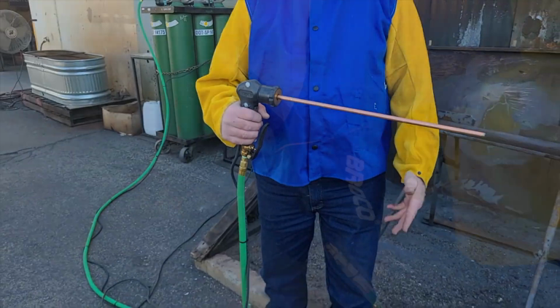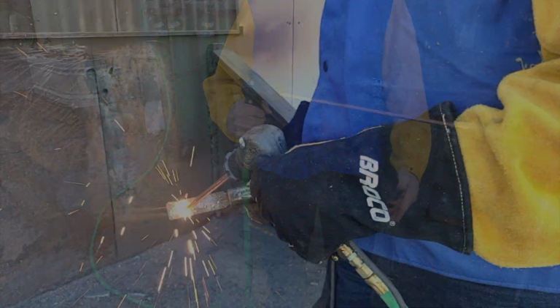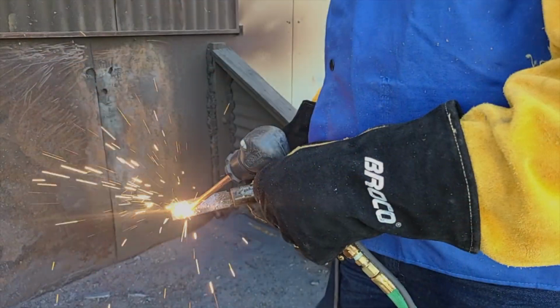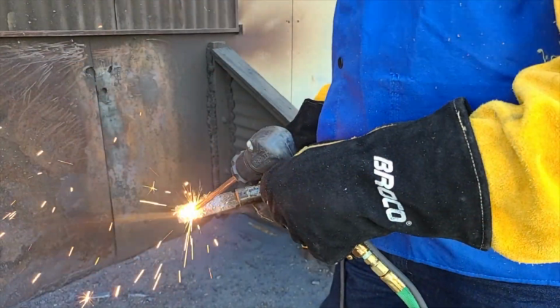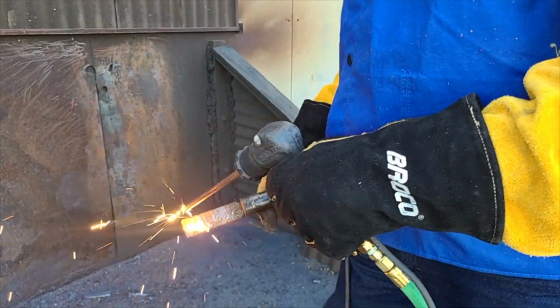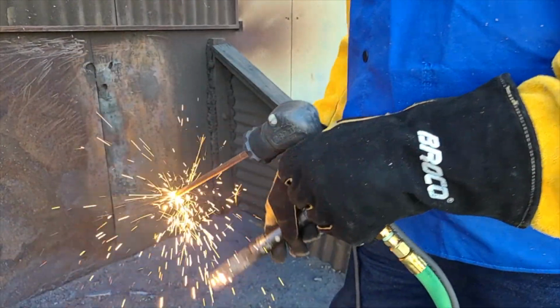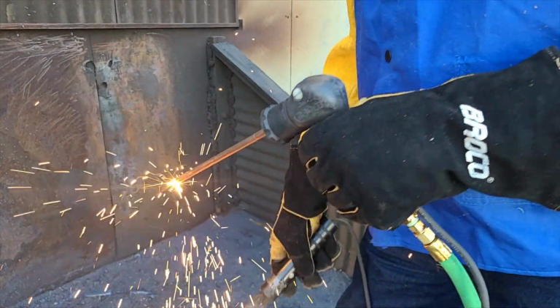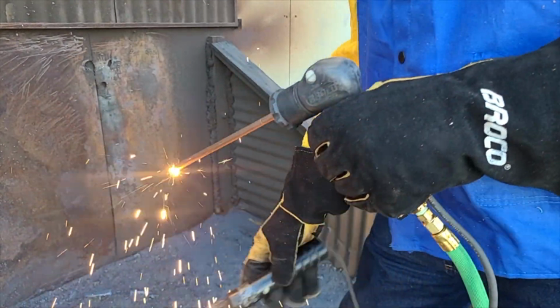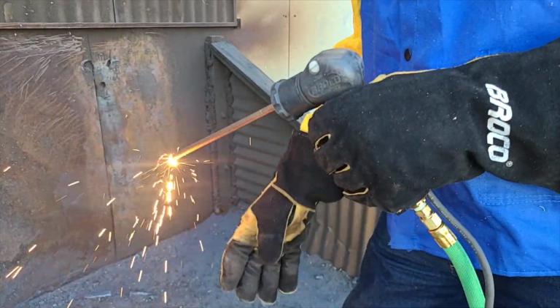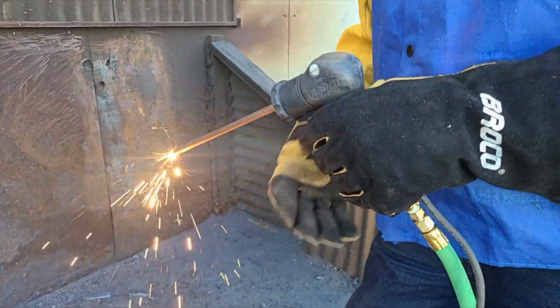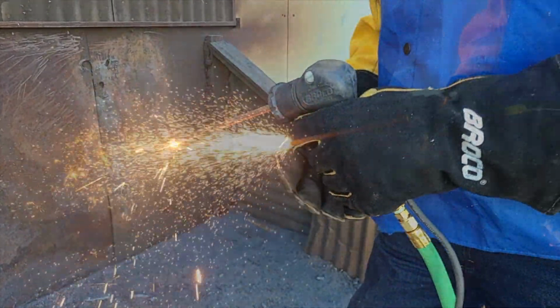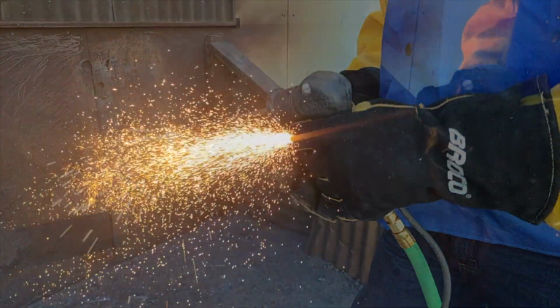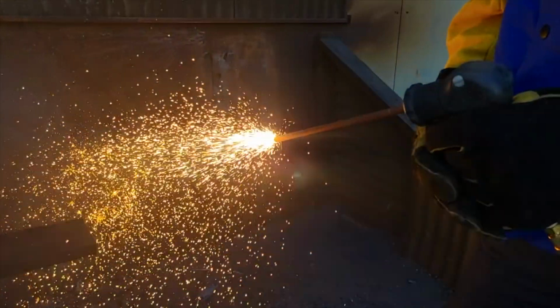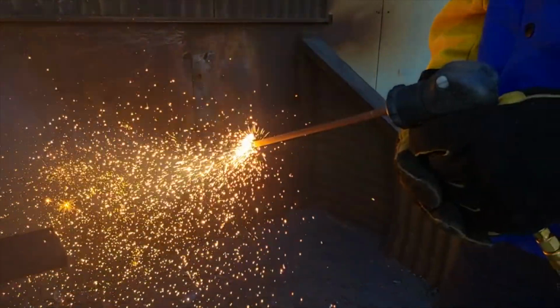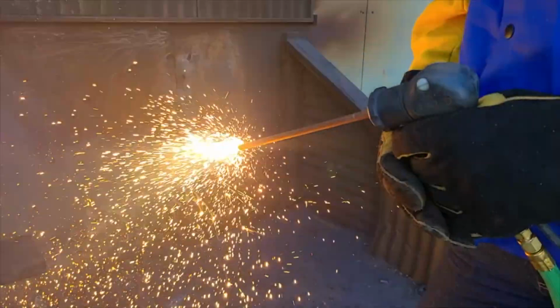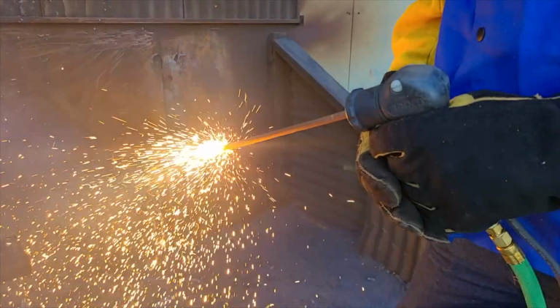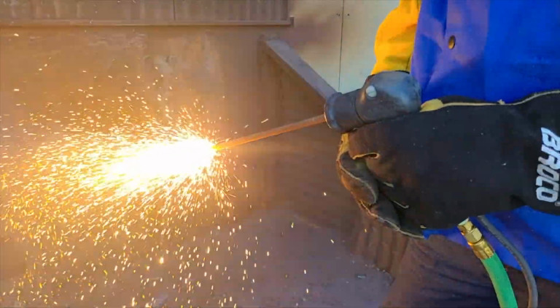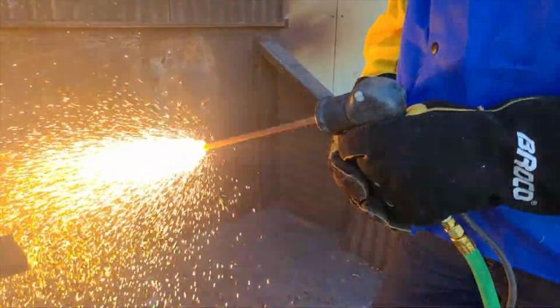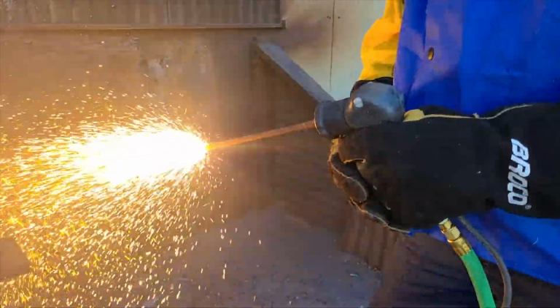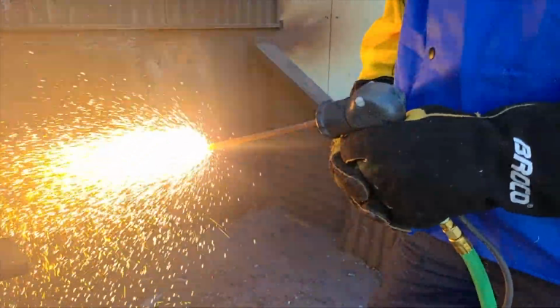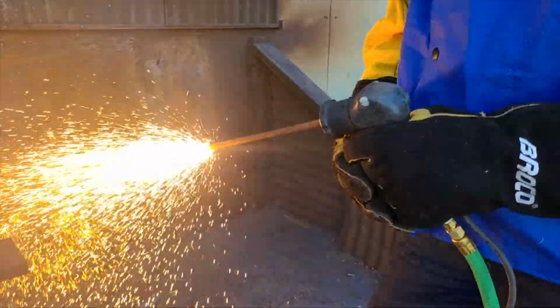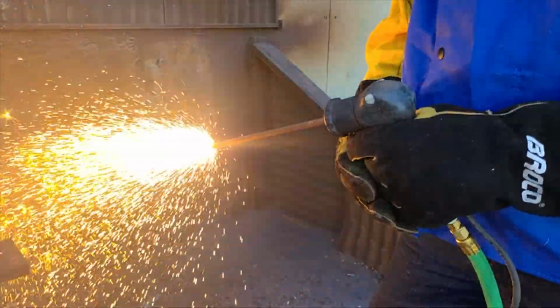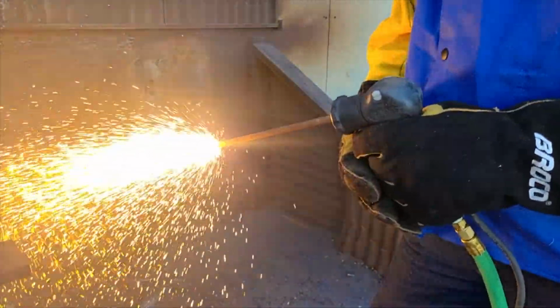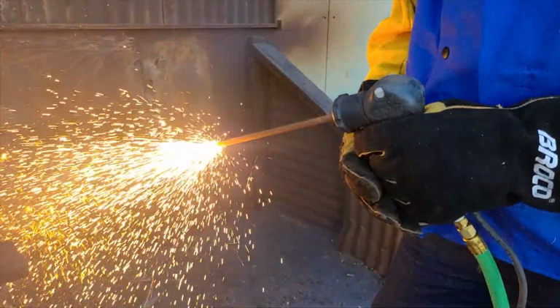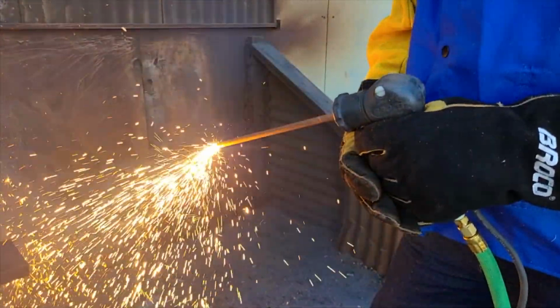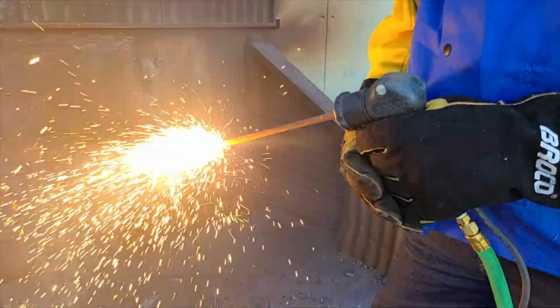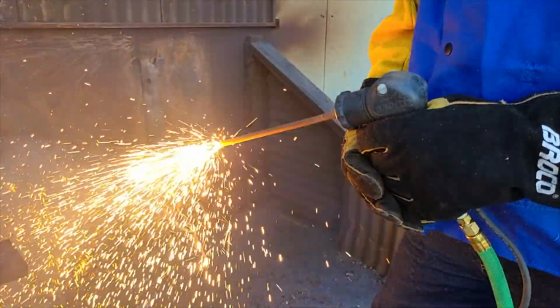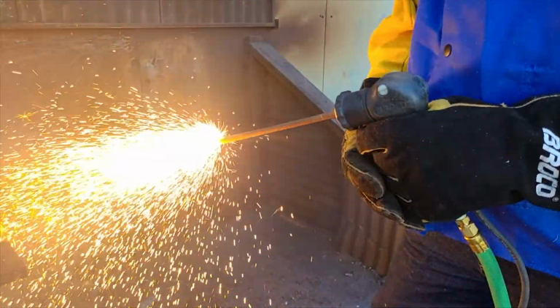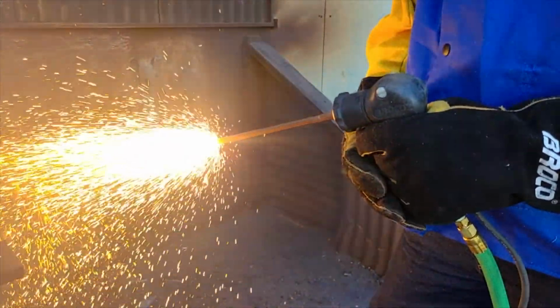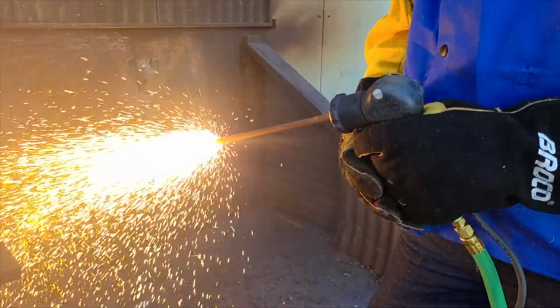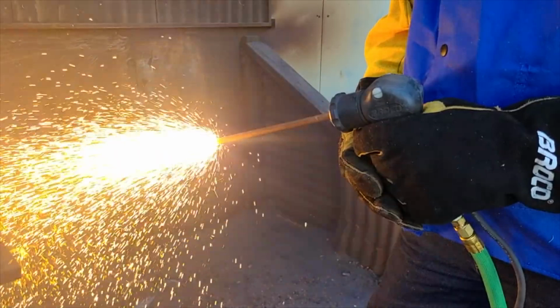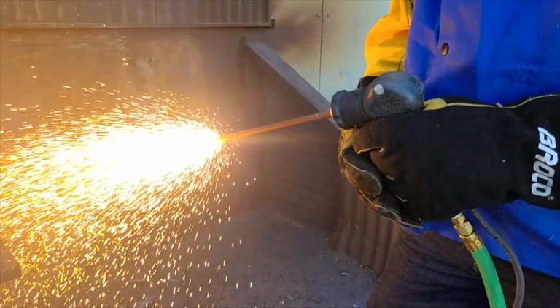The Broco Torch is easy to light. Just spark it from the battery using a striker plate. Control the power and spray with the torch lever and by varying the regulator pressure.